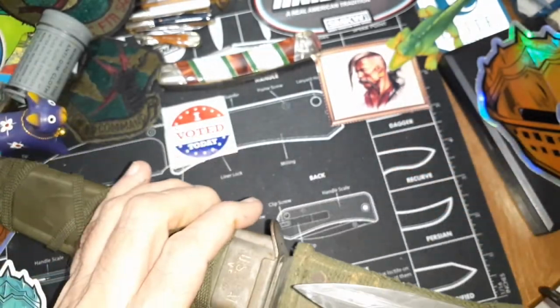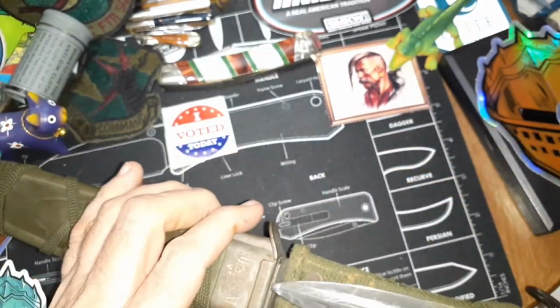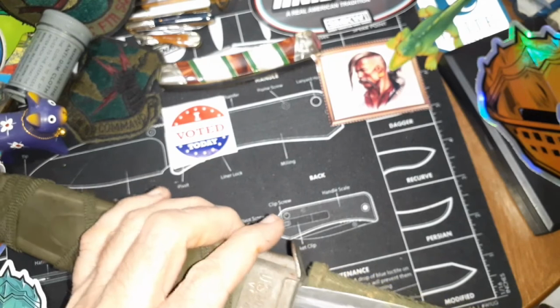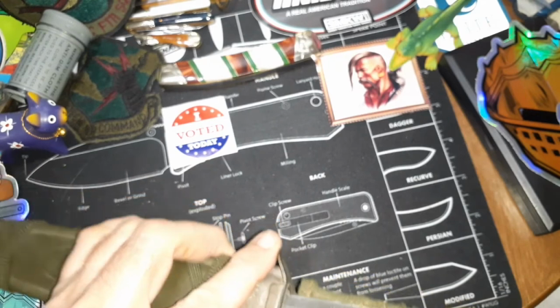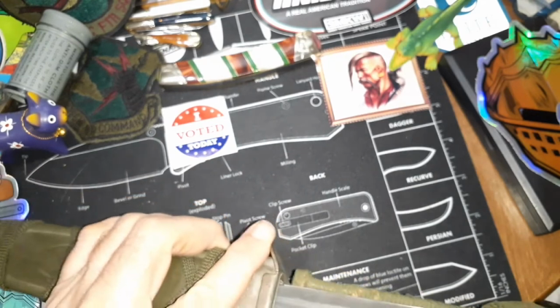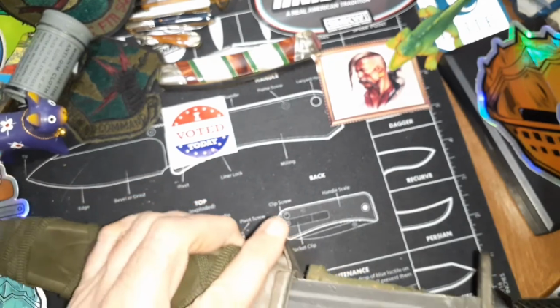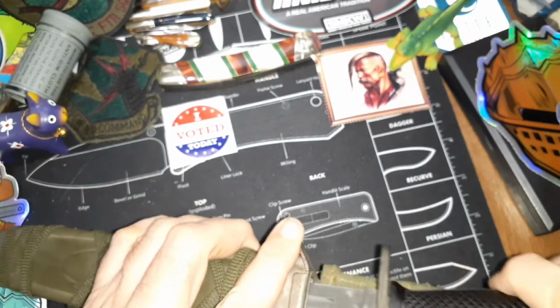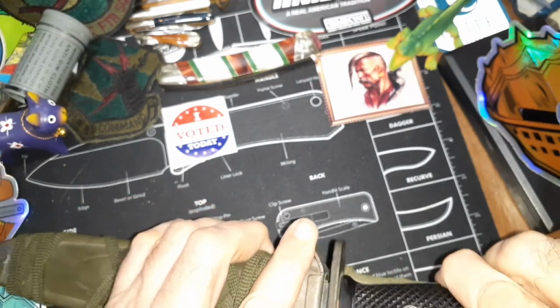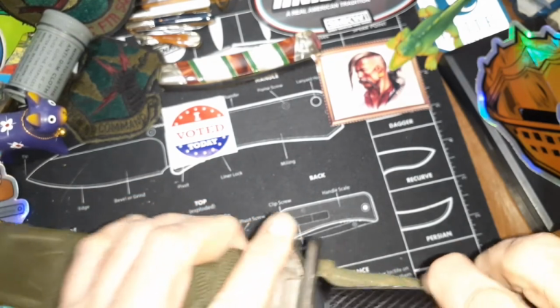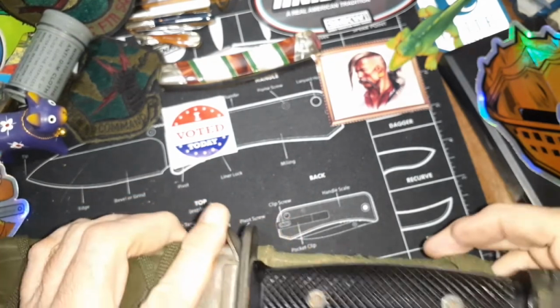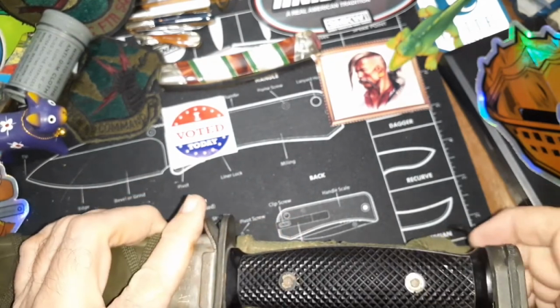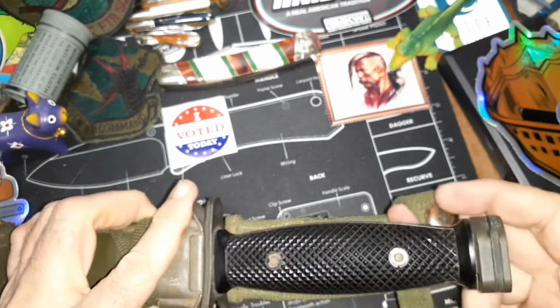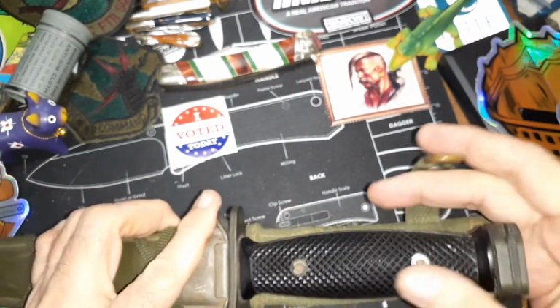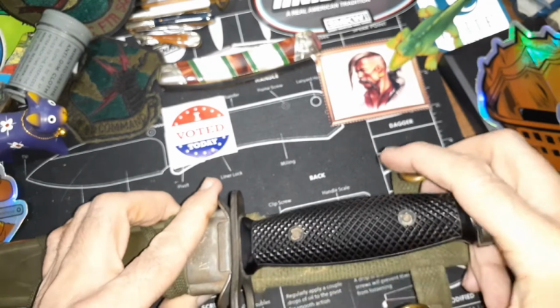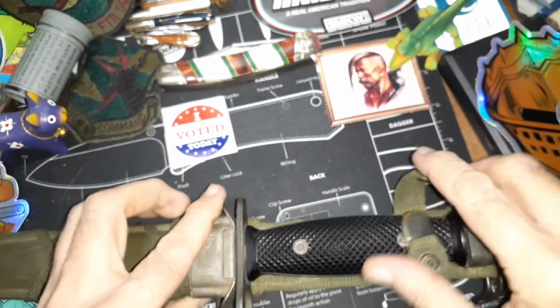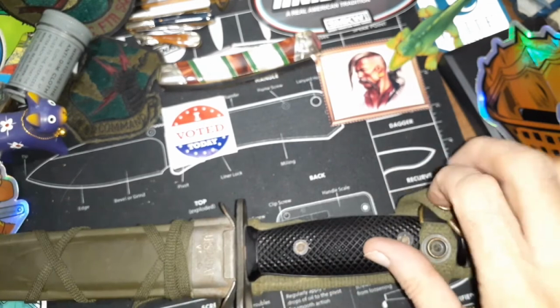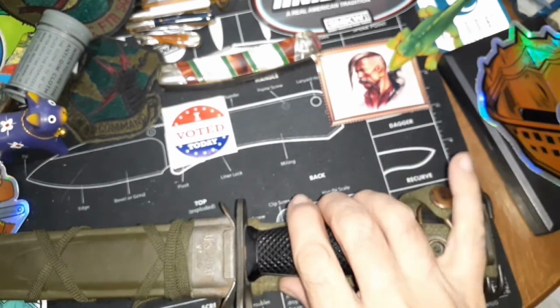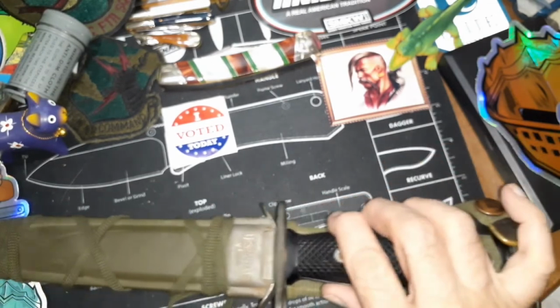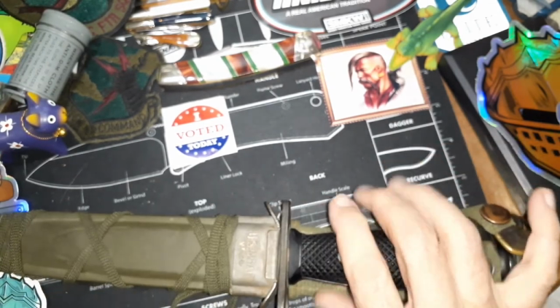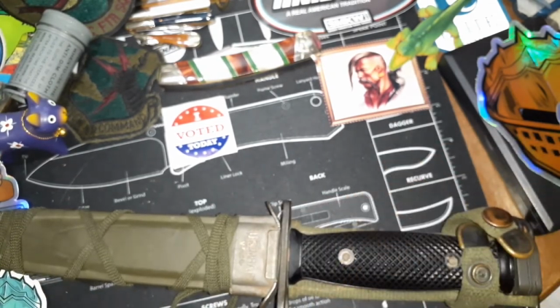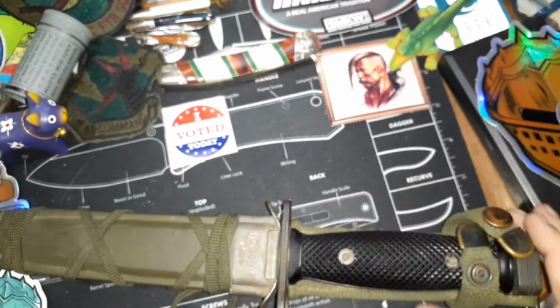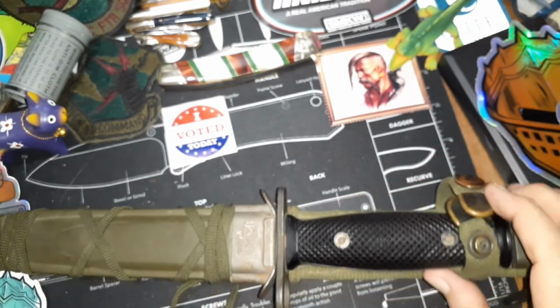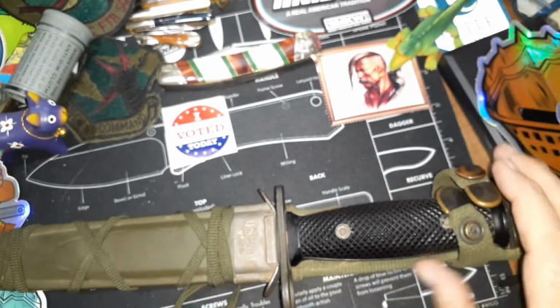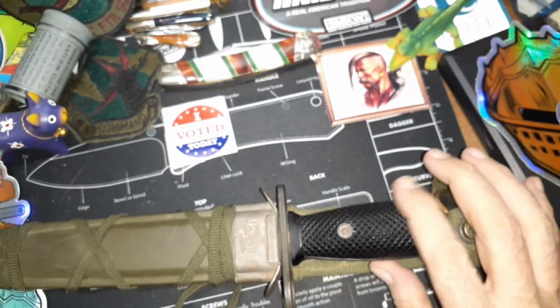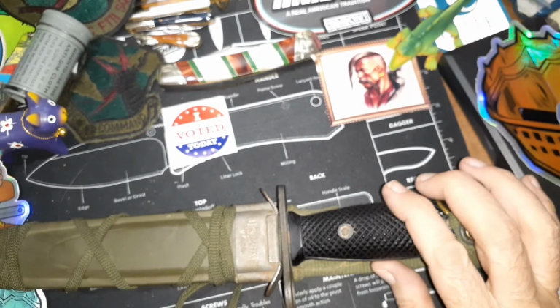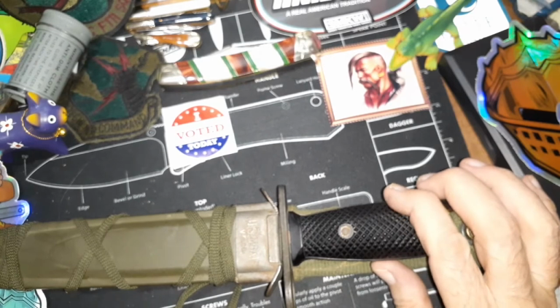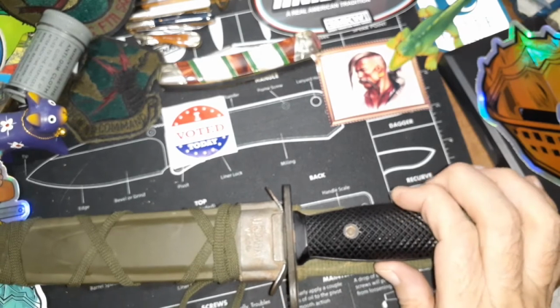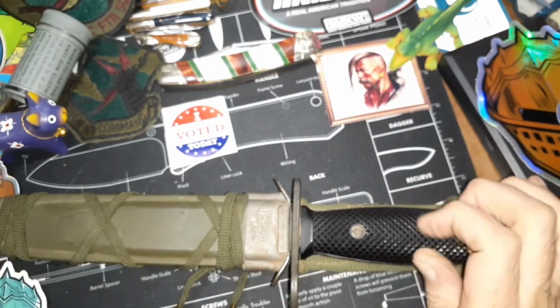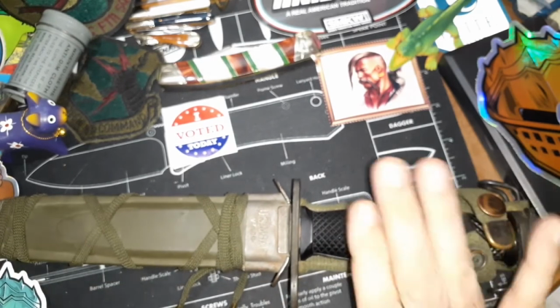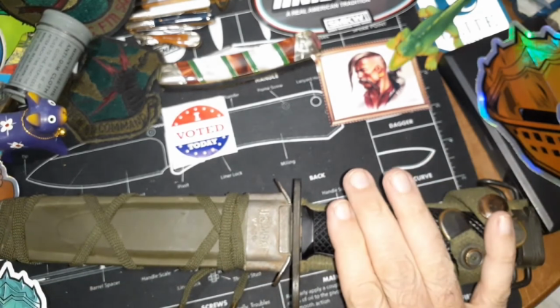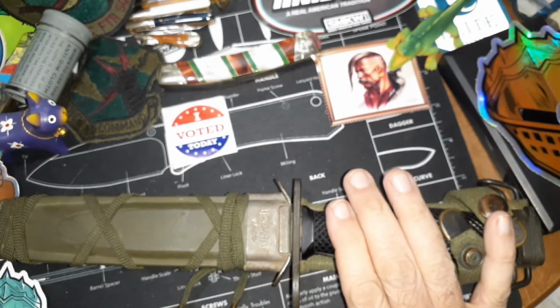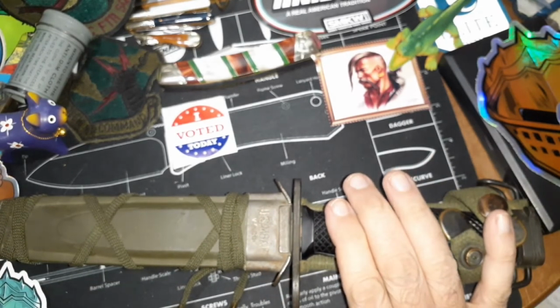Anyway, it's a pretty good knife. It'll also fit on a Mossberg 590 A1 type of shotgun. I'll probably include some pictures of the M16 that I had with this particular bayonet on the end of it.